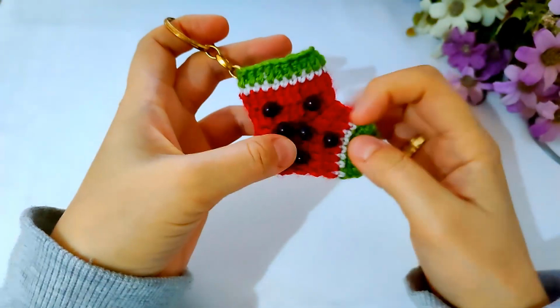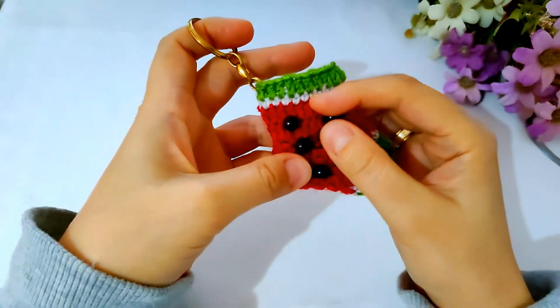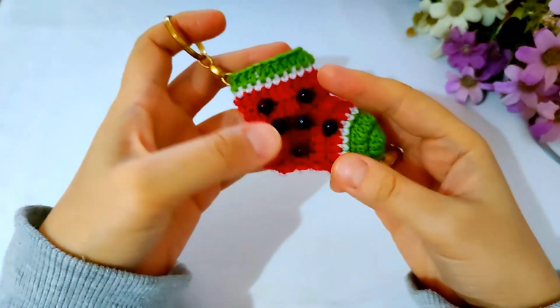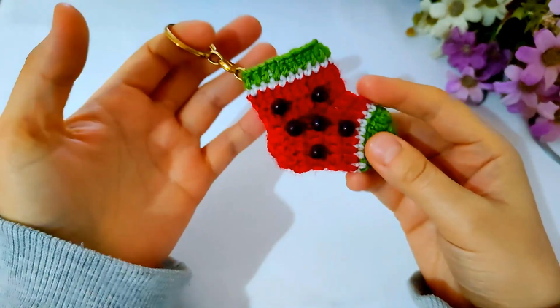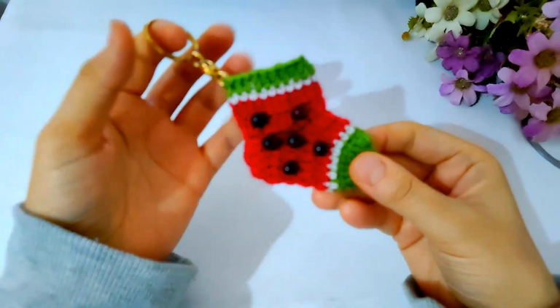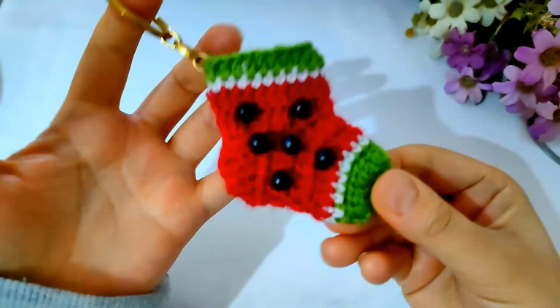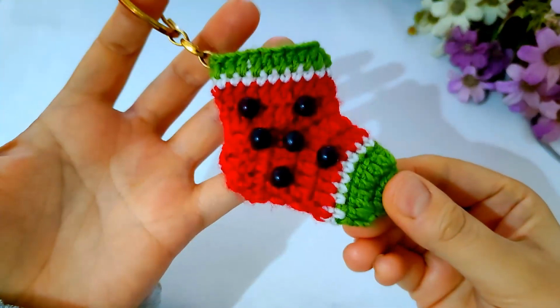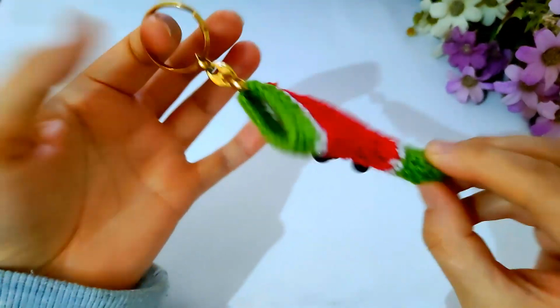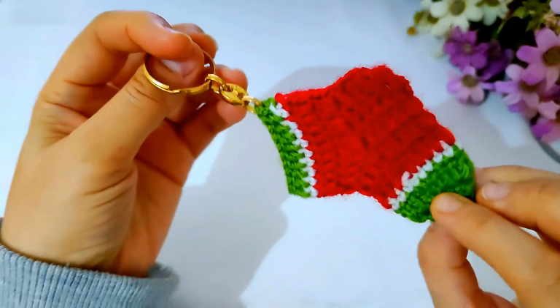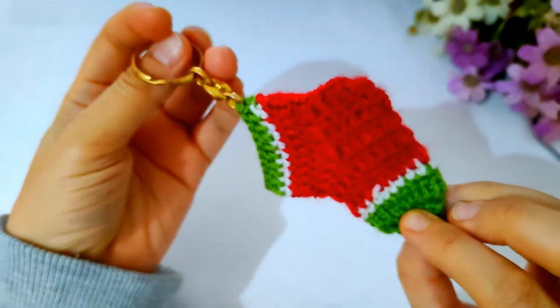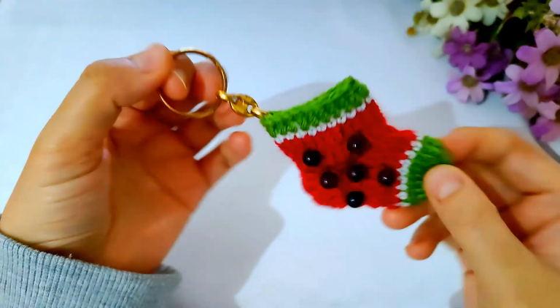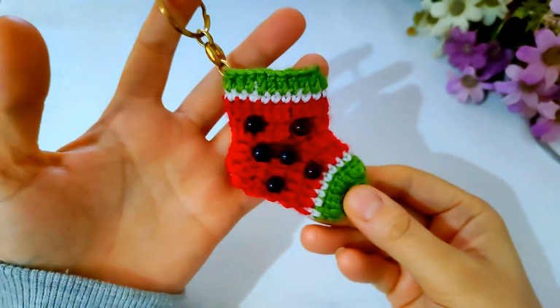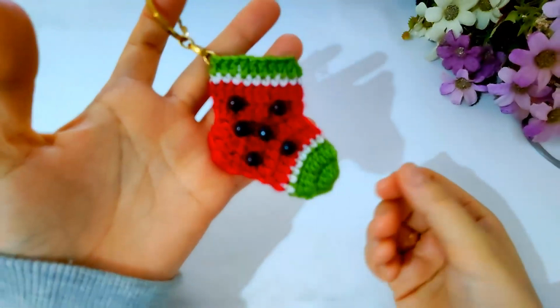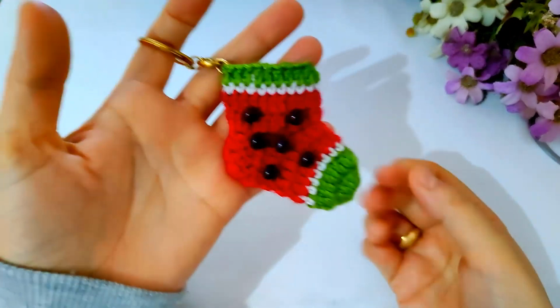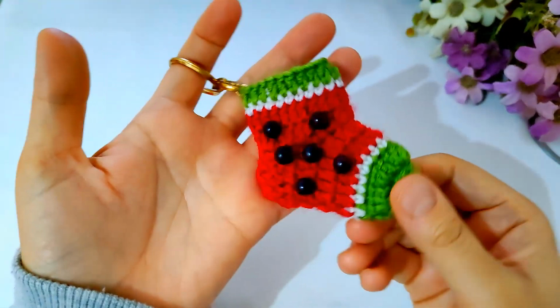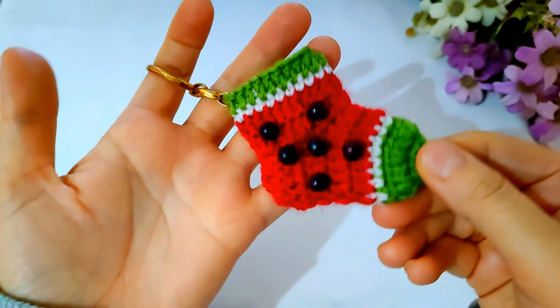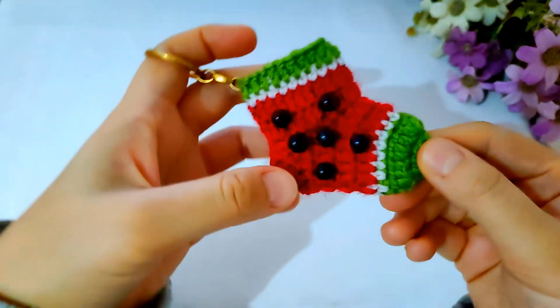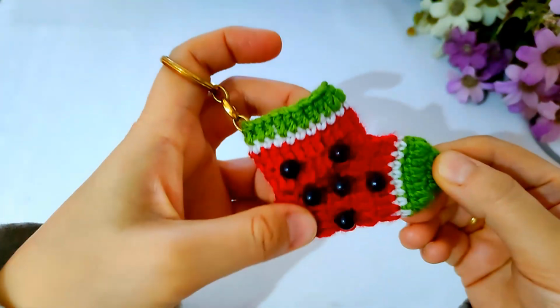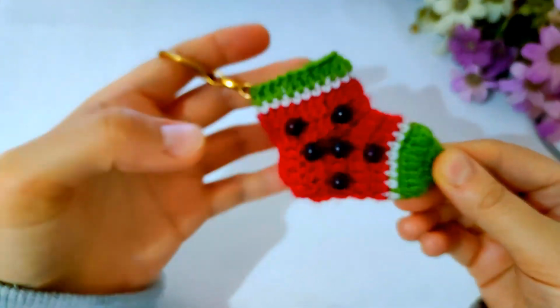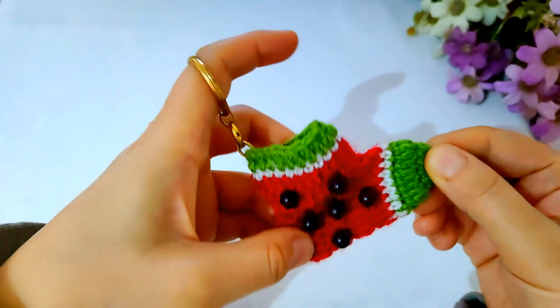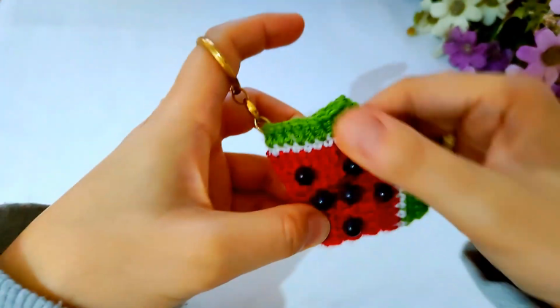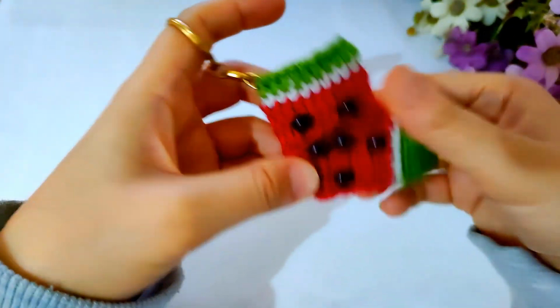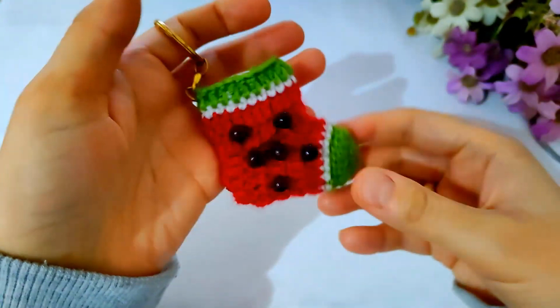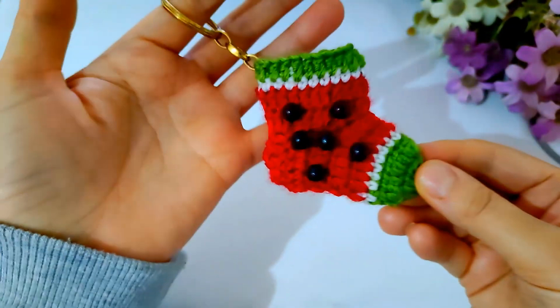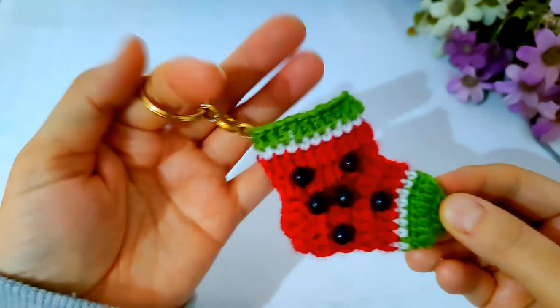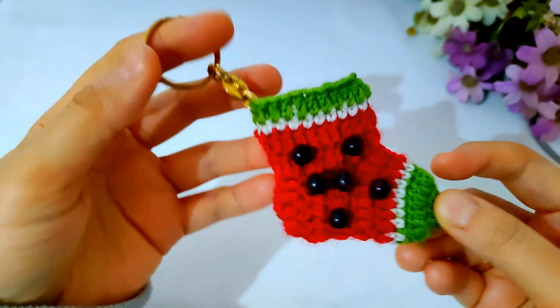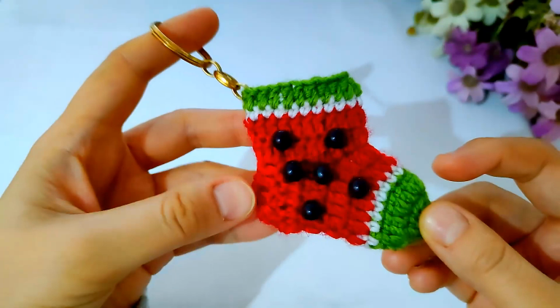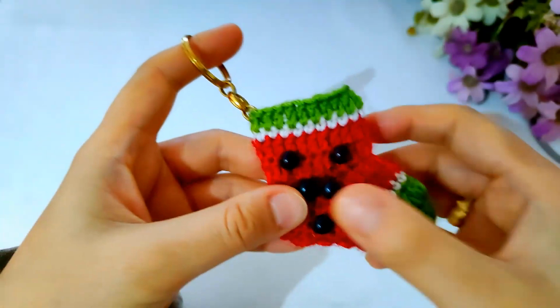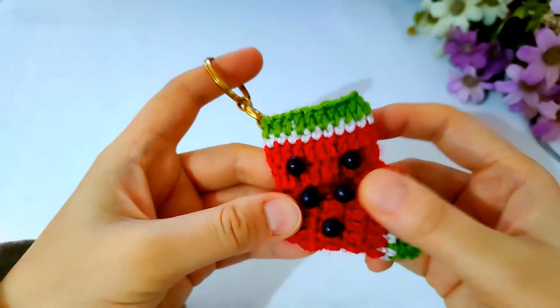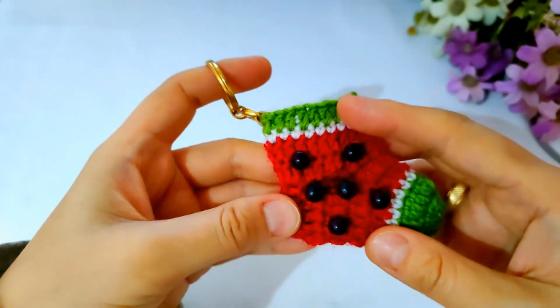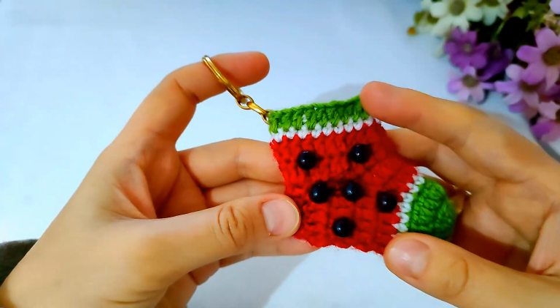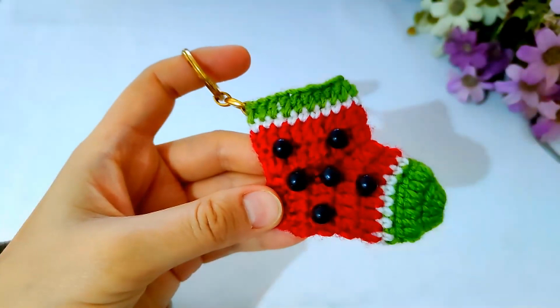Now I have finished the crochet keychain and I hope you admire it. If you do, please click subscribe, share, and like the video. If you have any questions, don't hesitate to ask me and I will reply as soon as possible. Thank you for watching. Bye-bye.